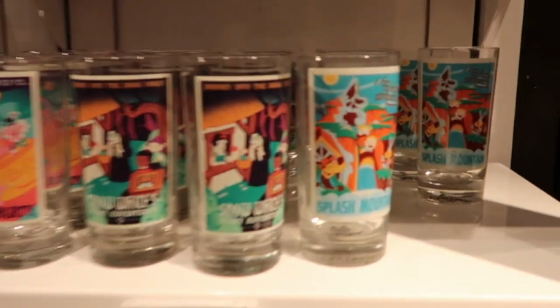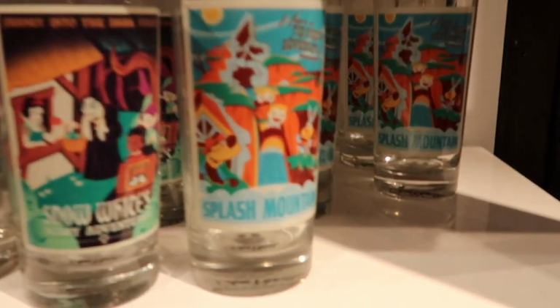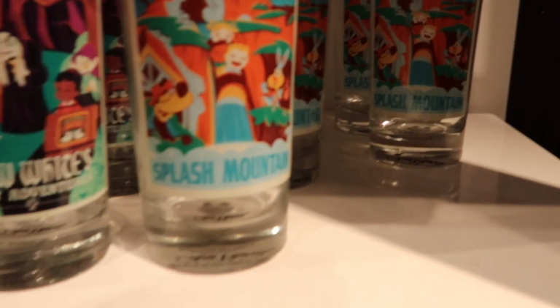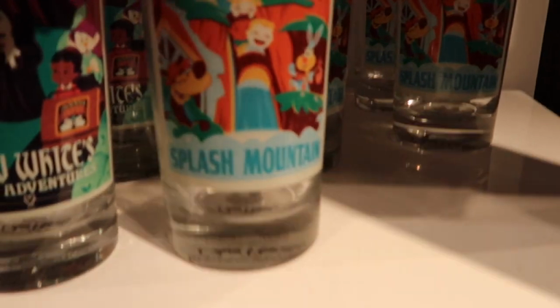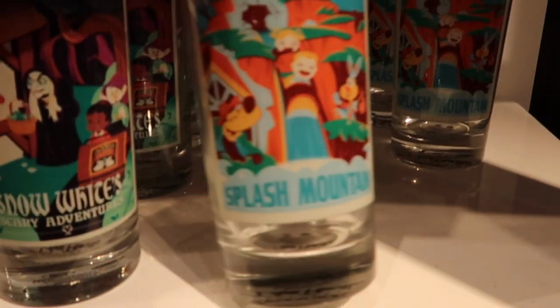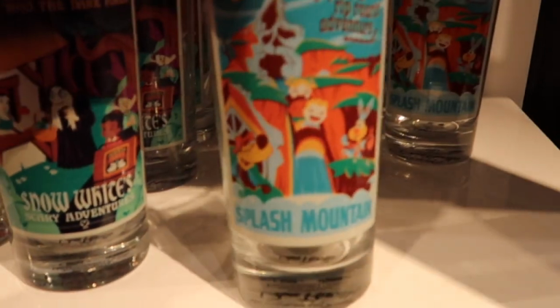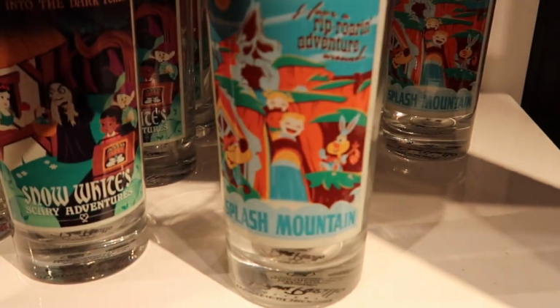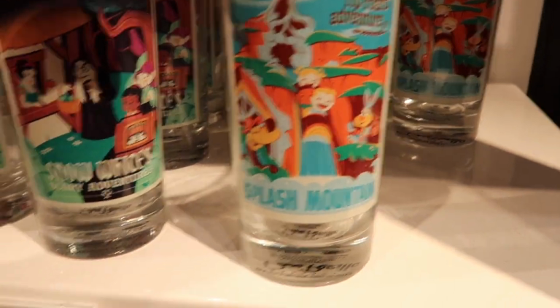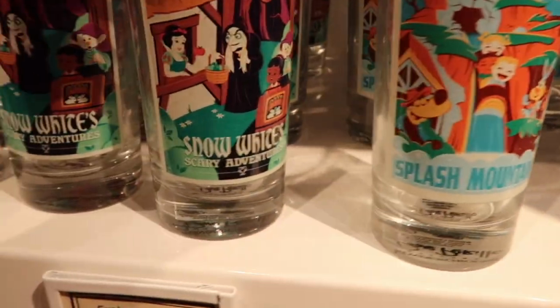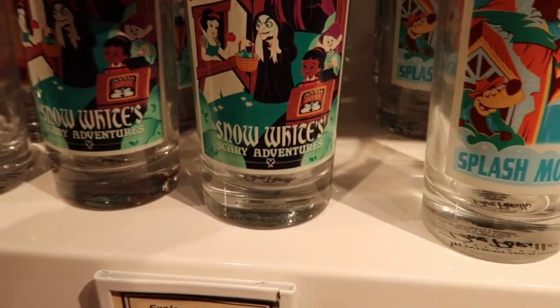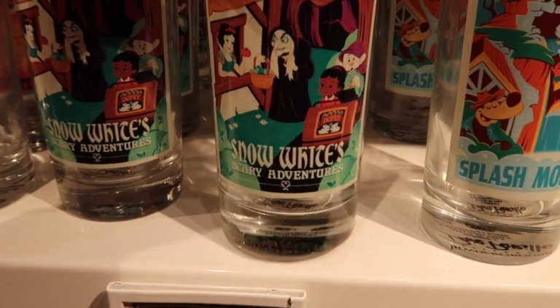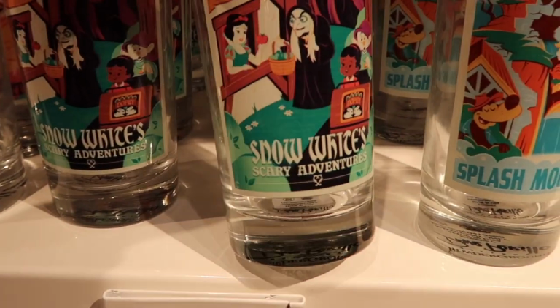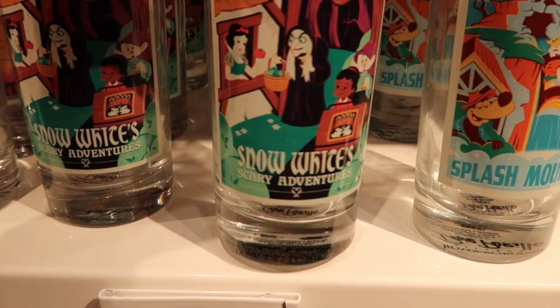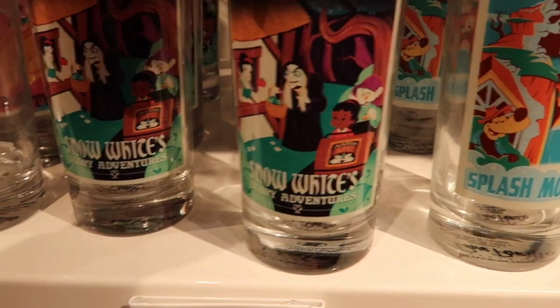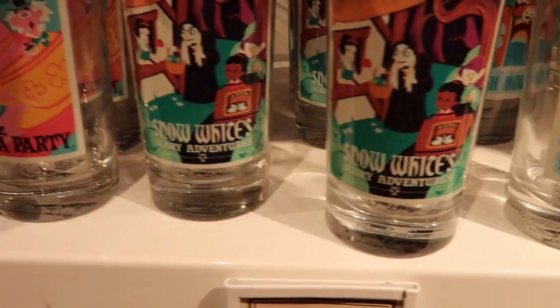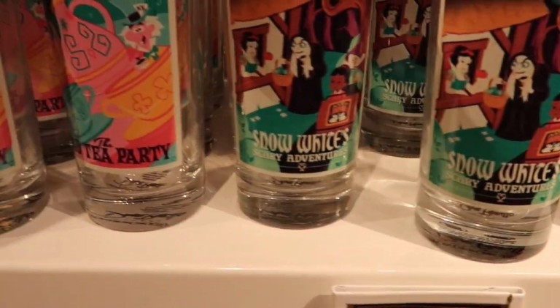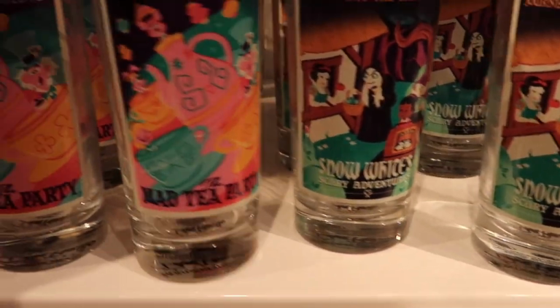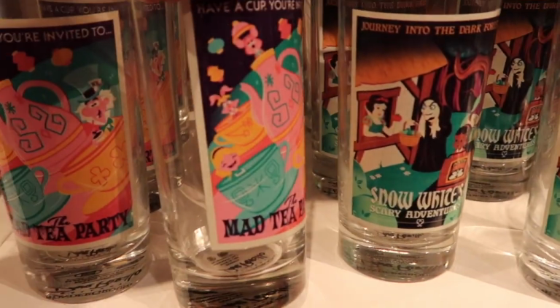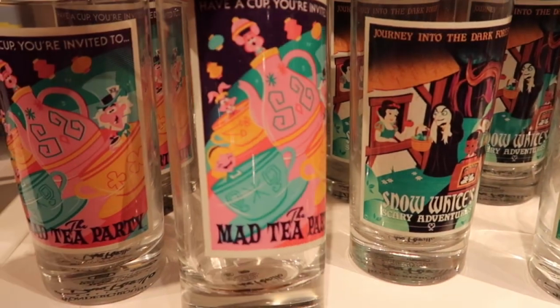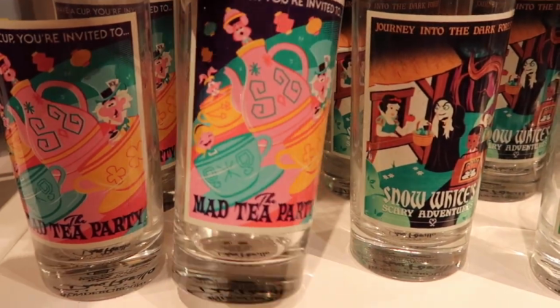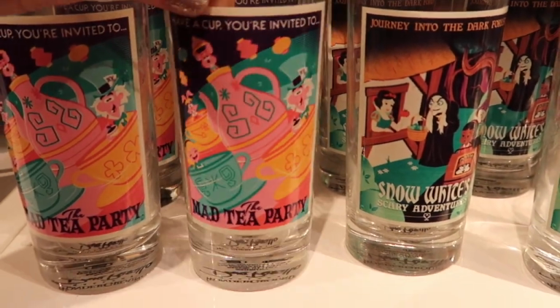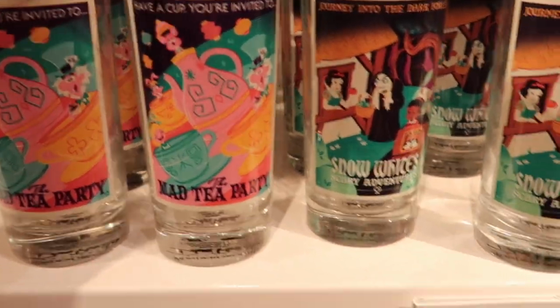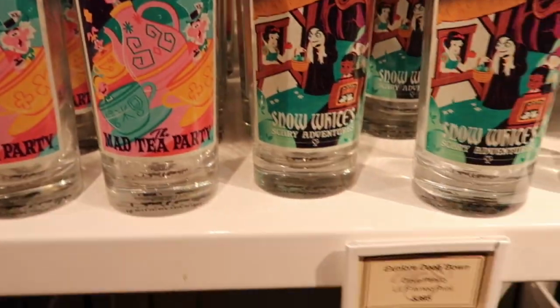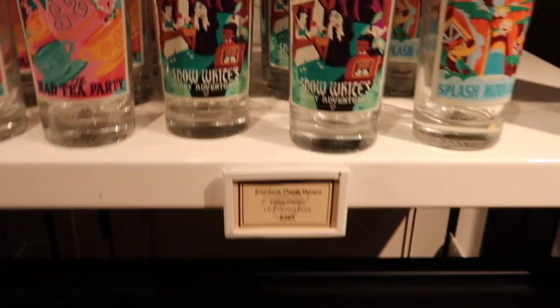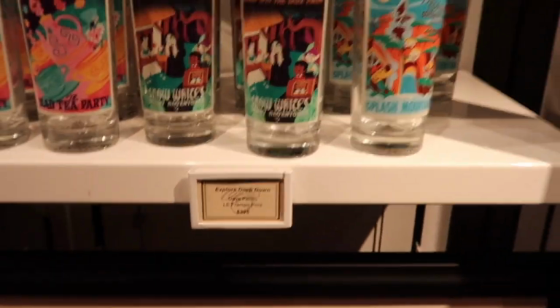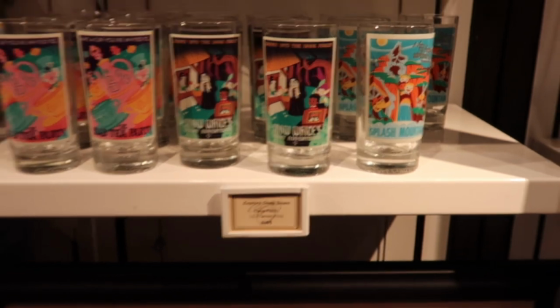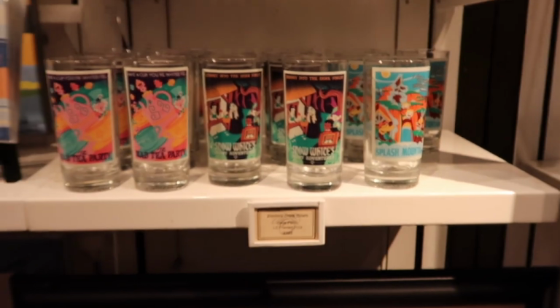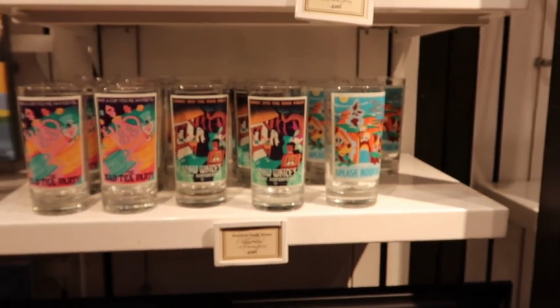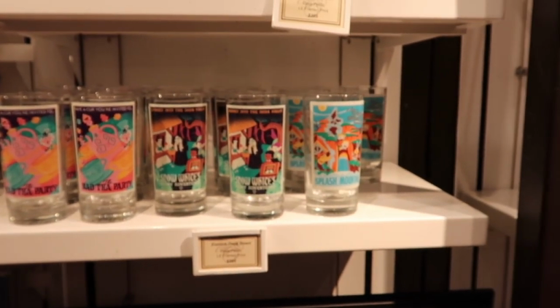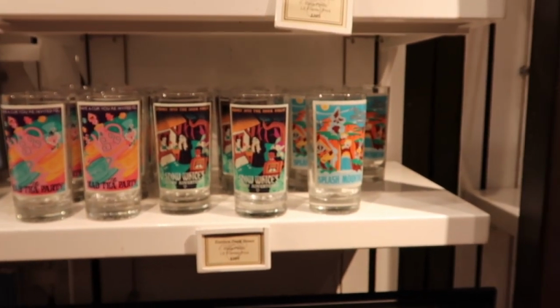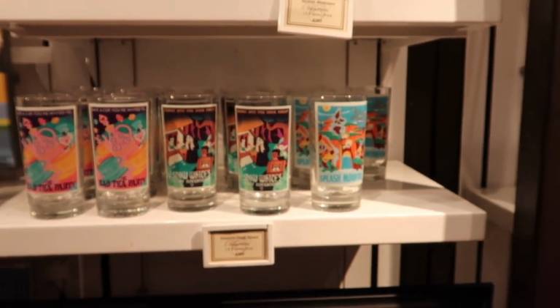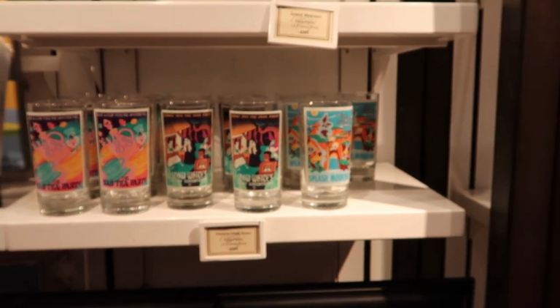They have Splash Mountain, Snow White's Scary Adventure, and the Mad Tea Party. And that is so cool — we finally found drinking glasses for them.